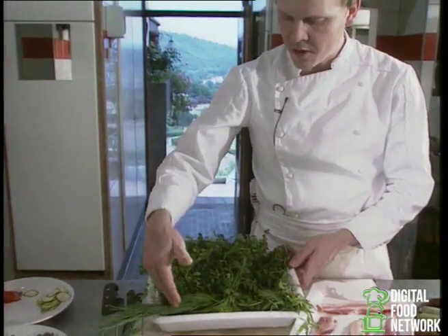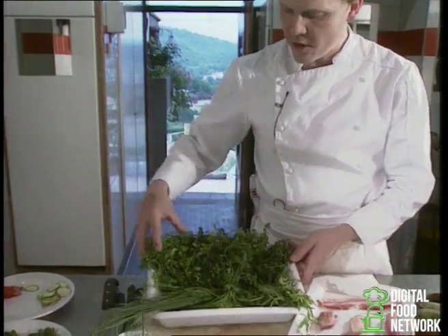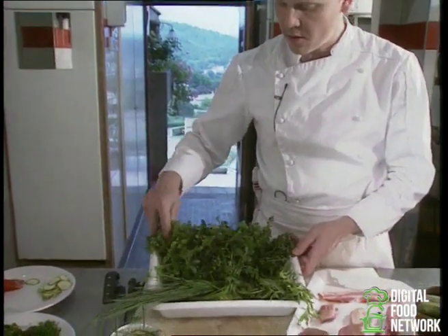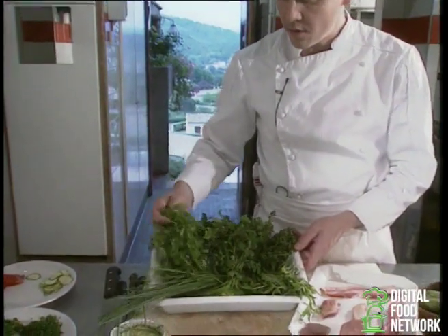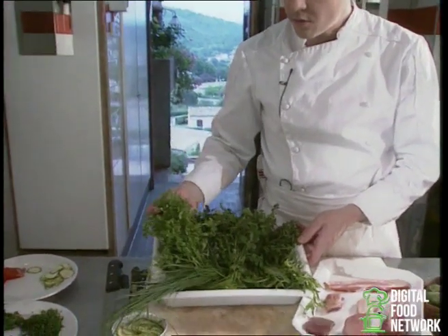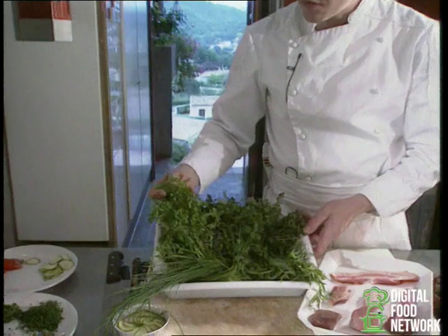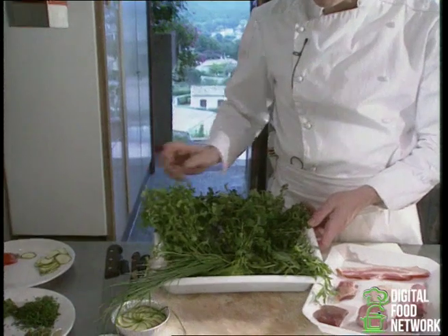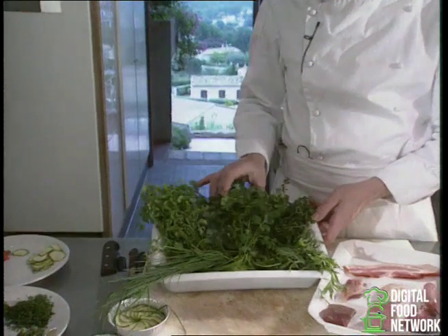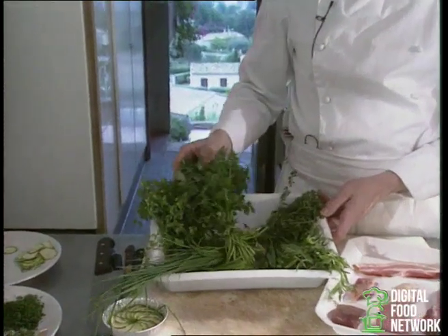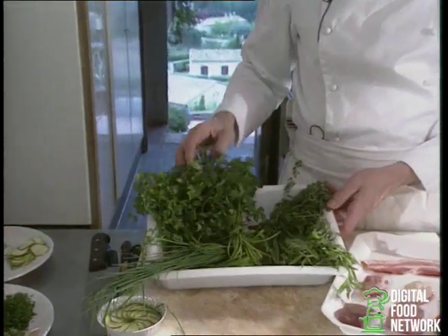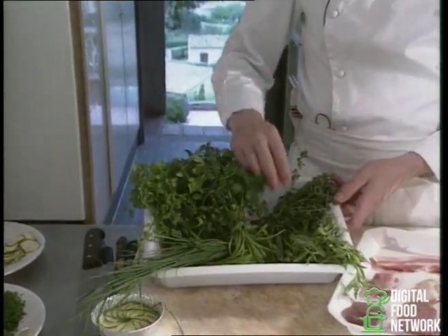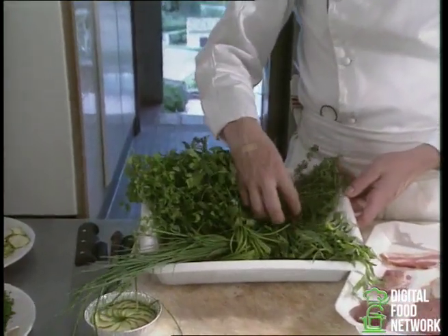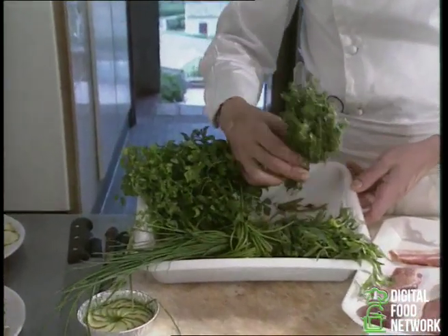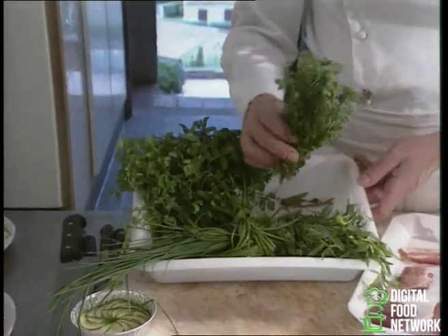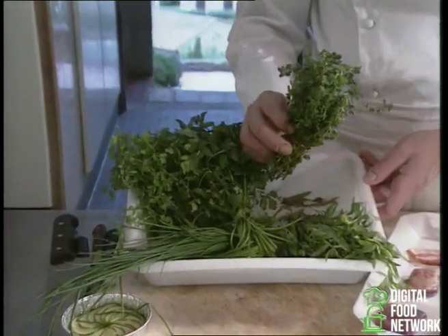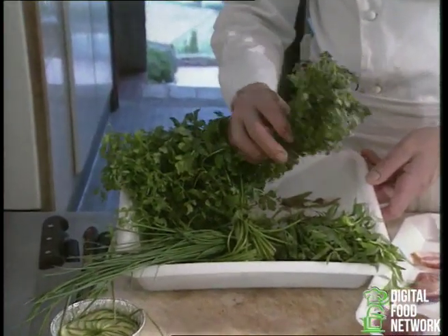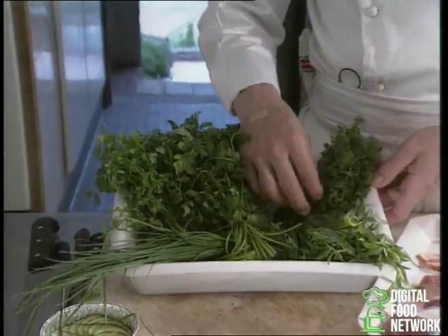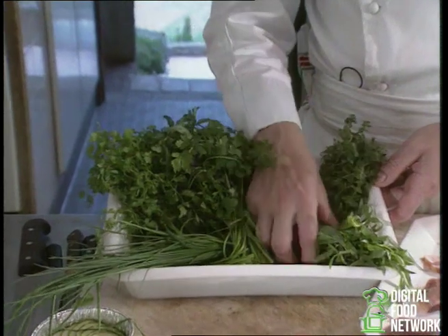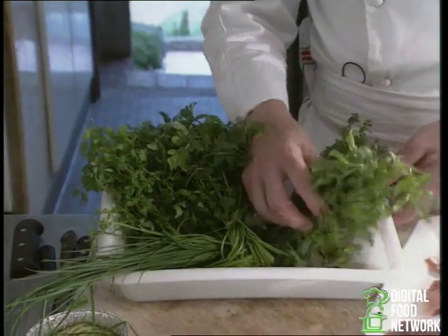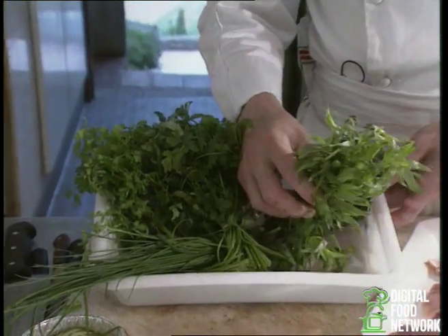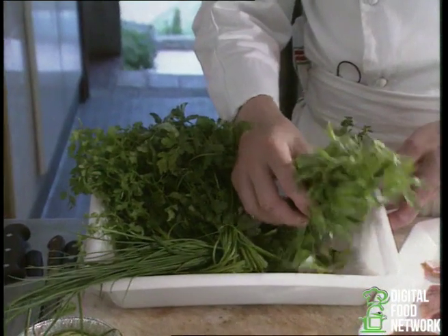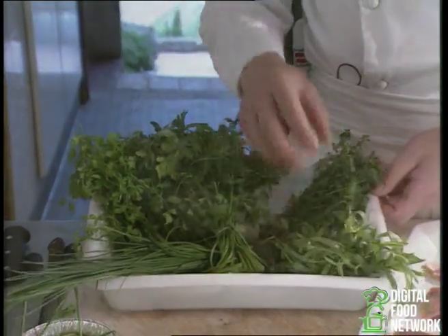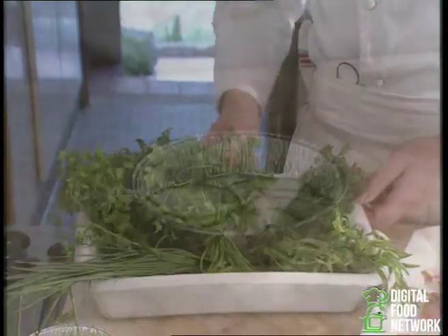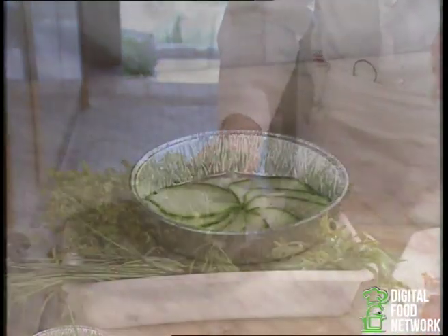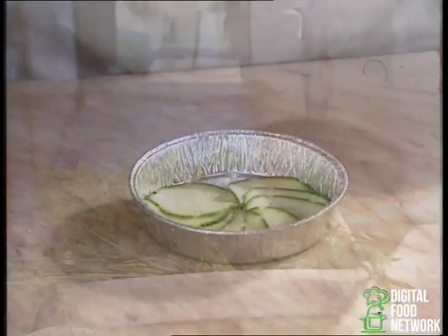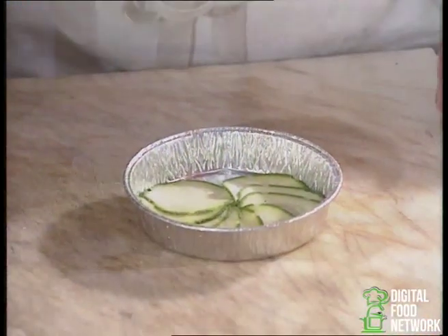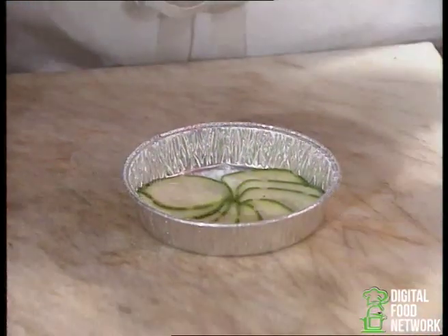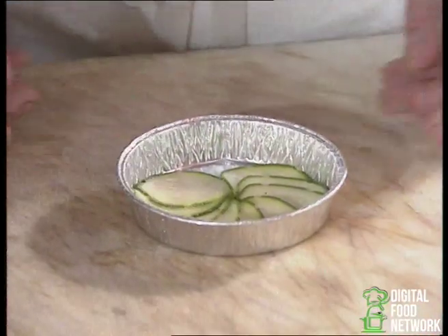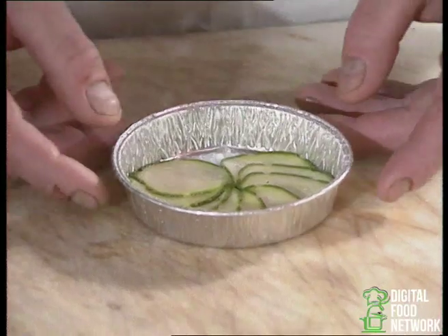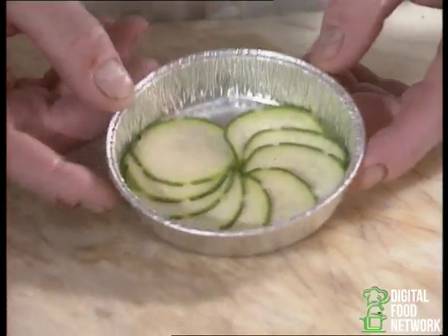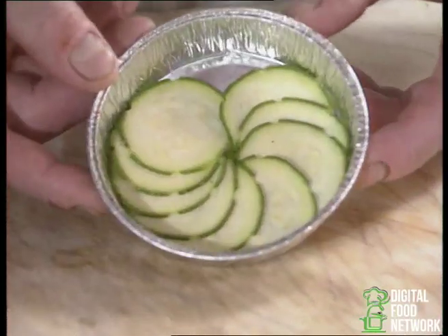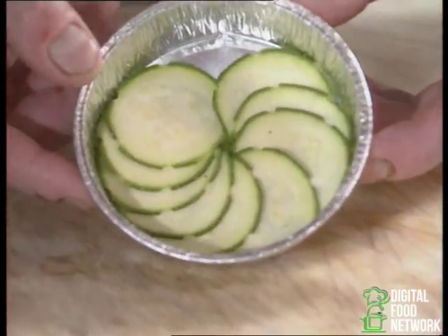The herbs we'll be using will be chives, chervil, parsley, thyme and tarragon. For the vegetables, we'll be making a little vegetable pie.